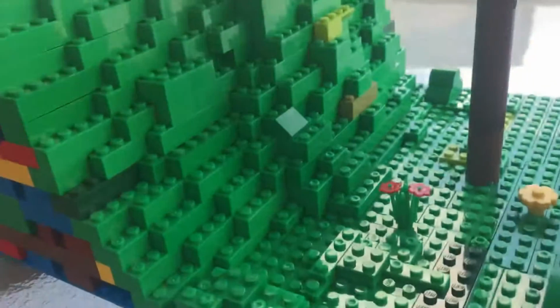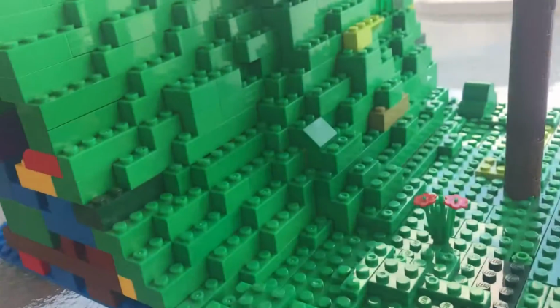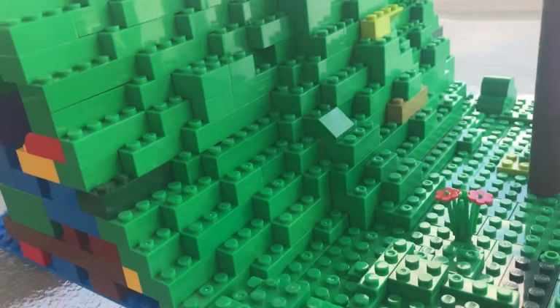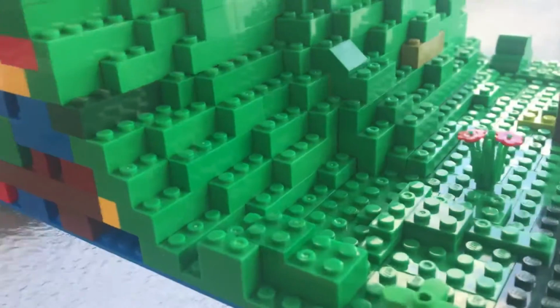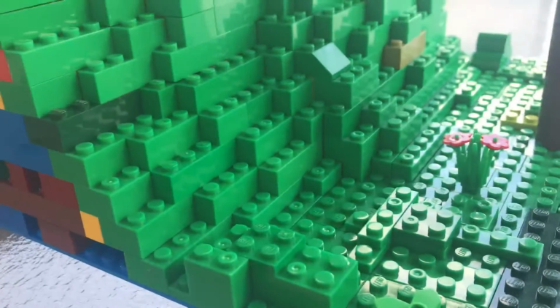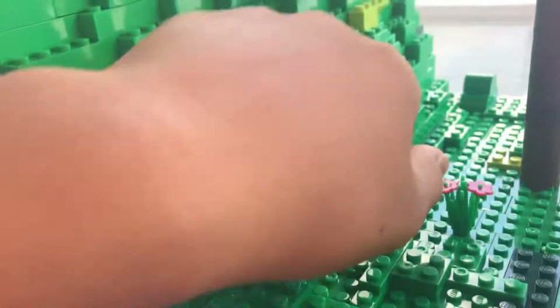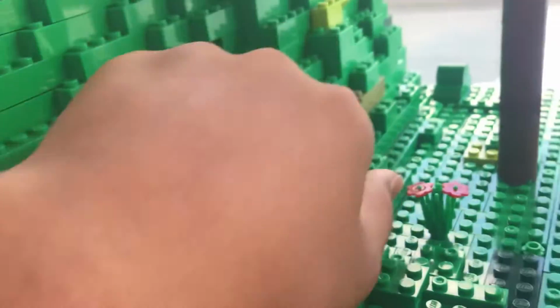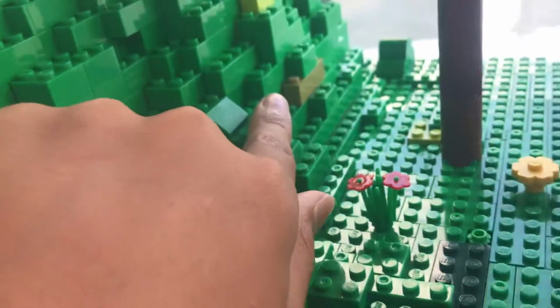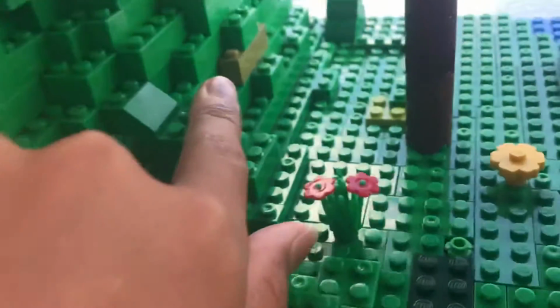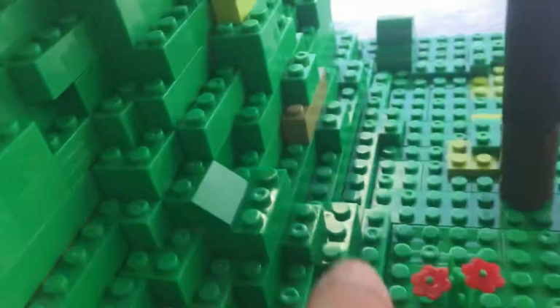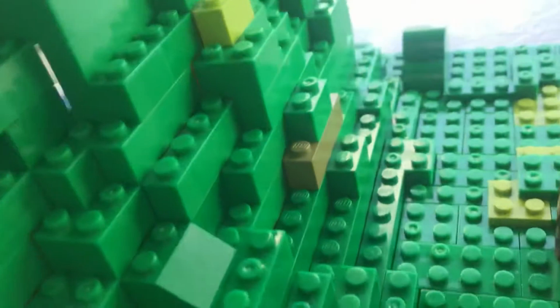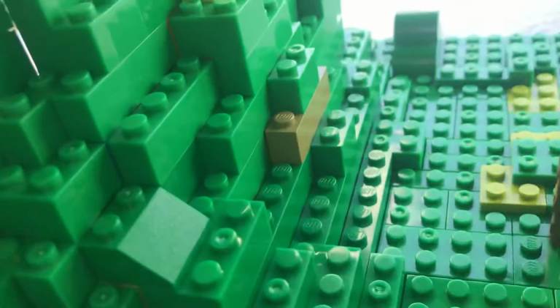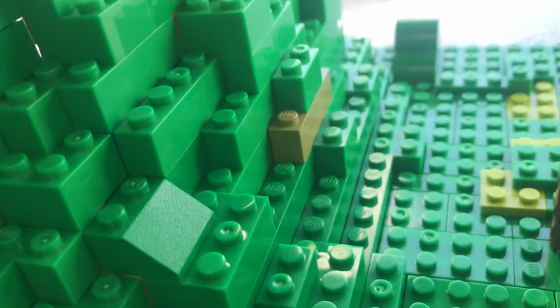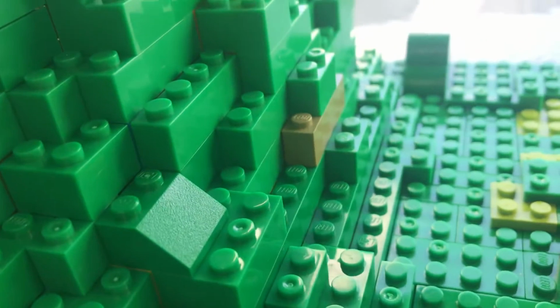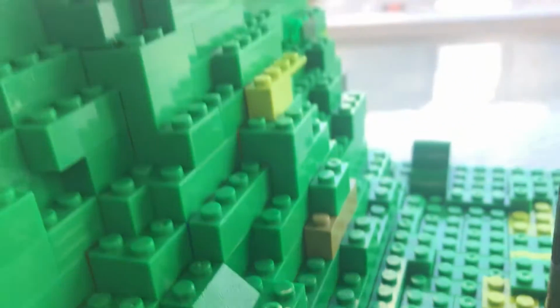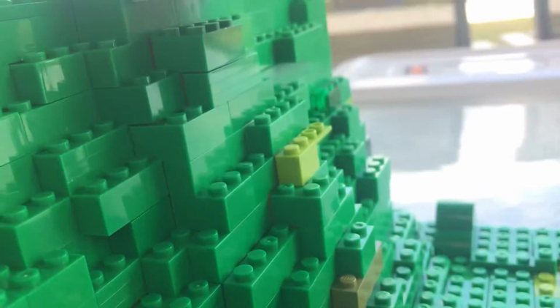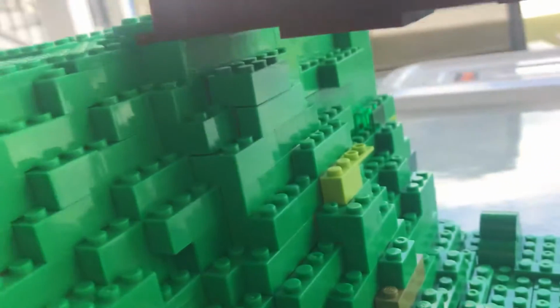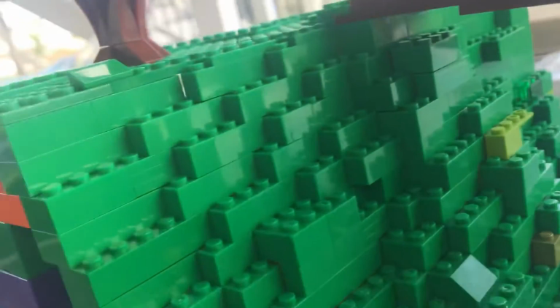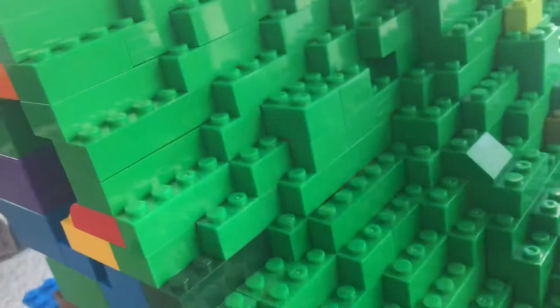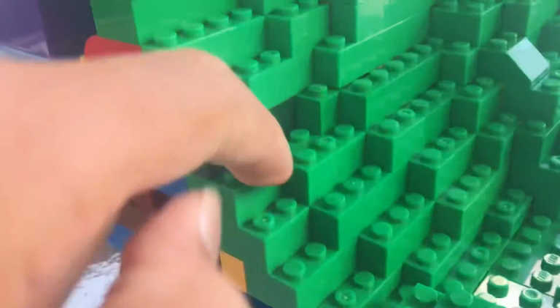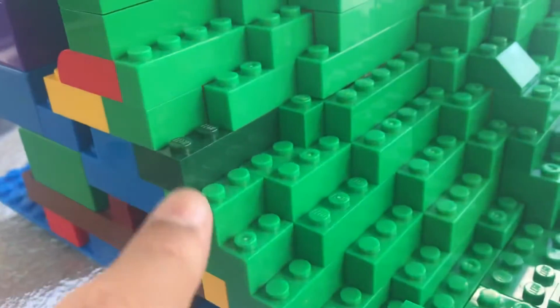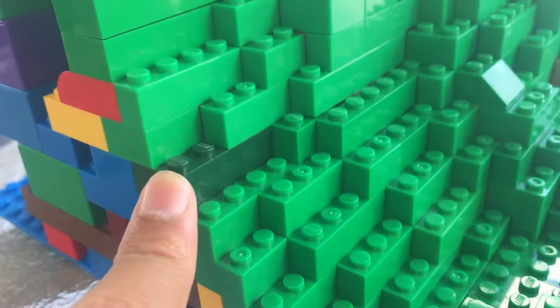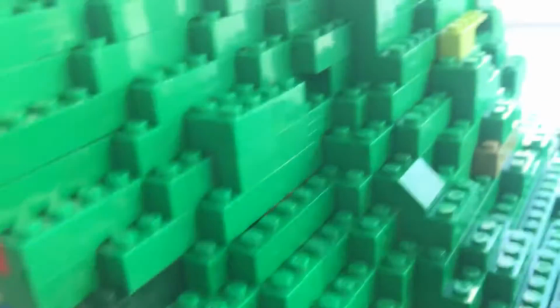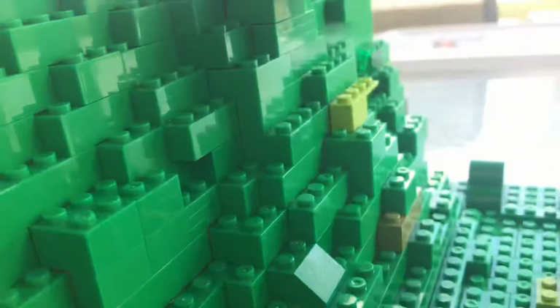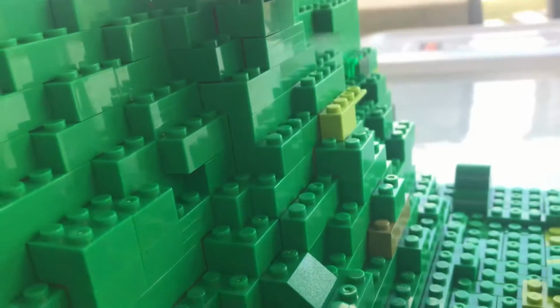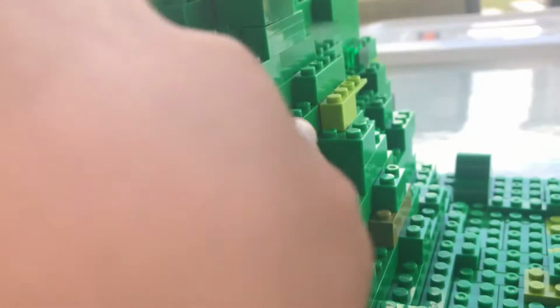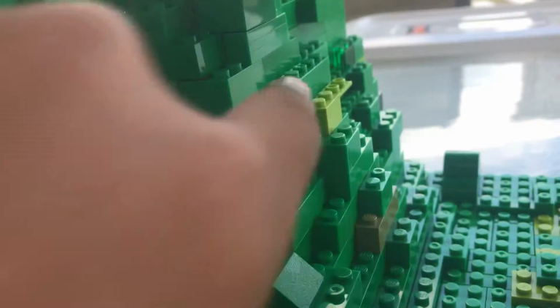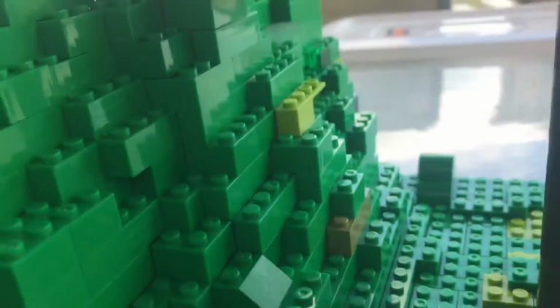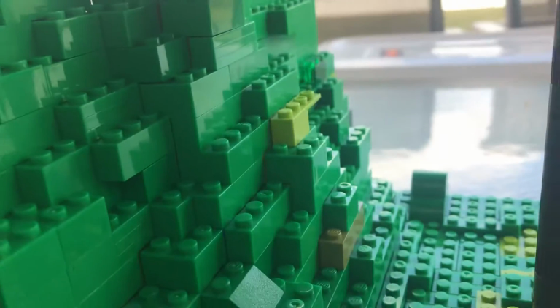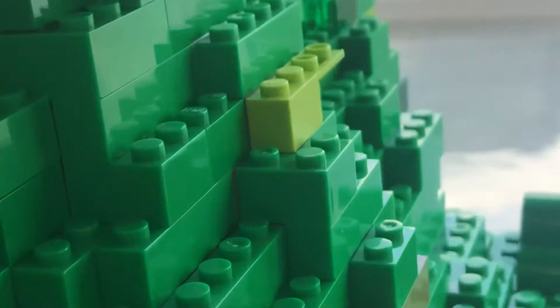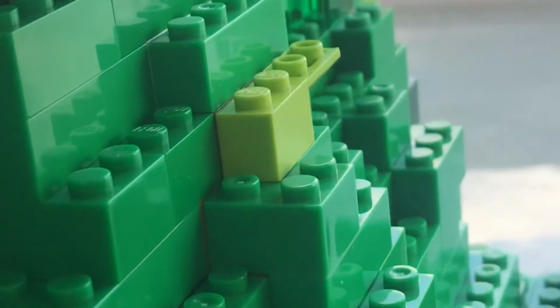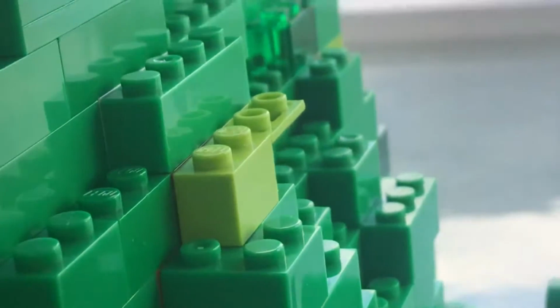I added some more colors like this. And this is olive green back here. And put more dark green right there, and some lighter green right there.